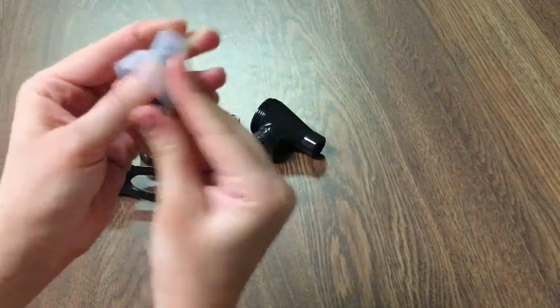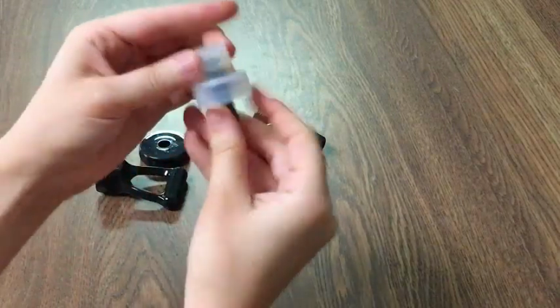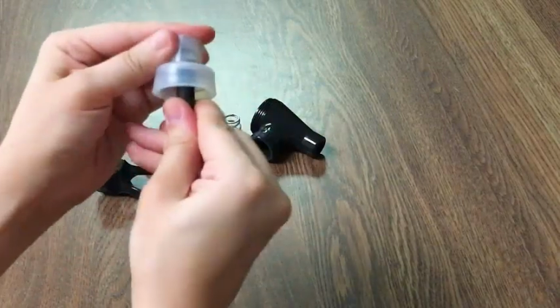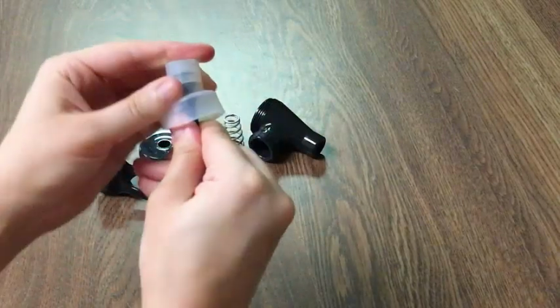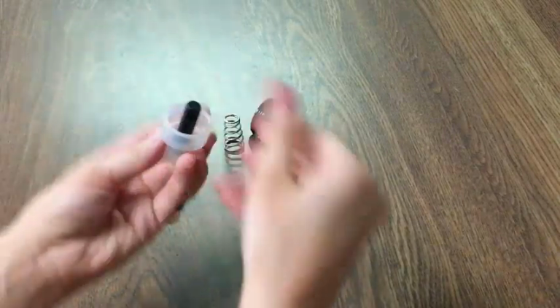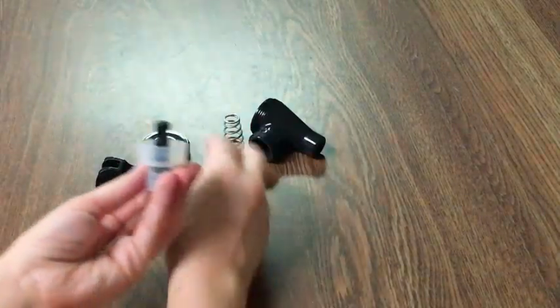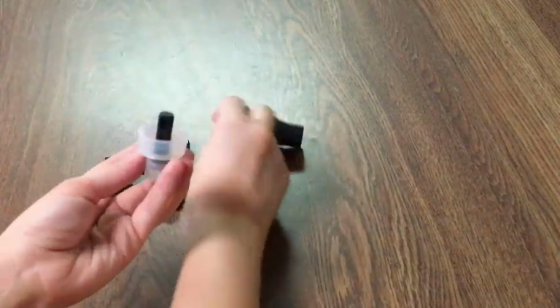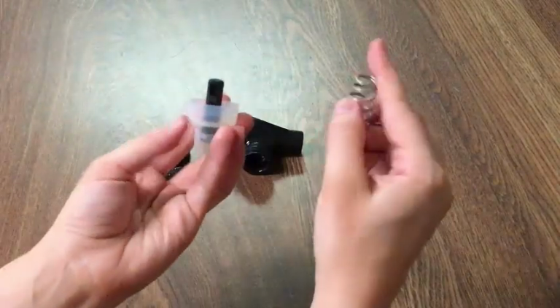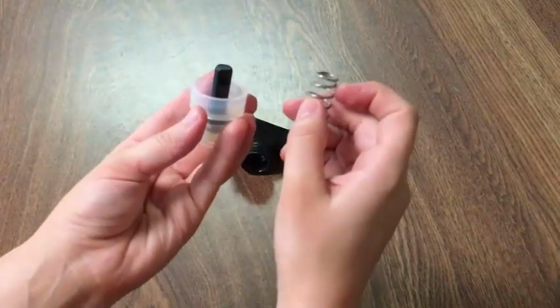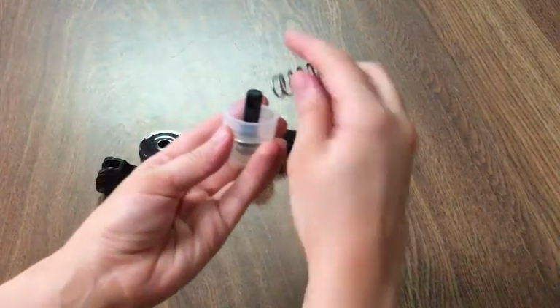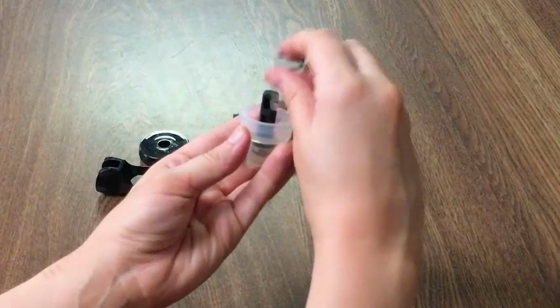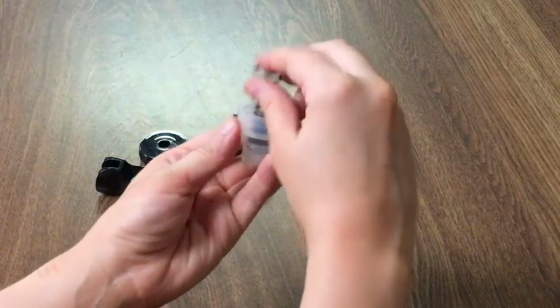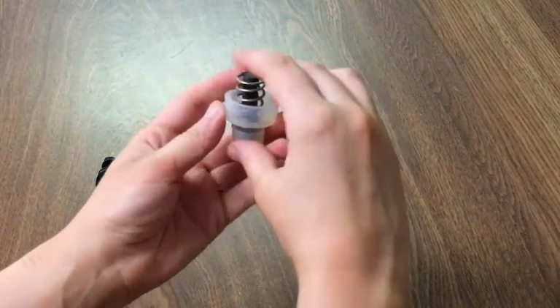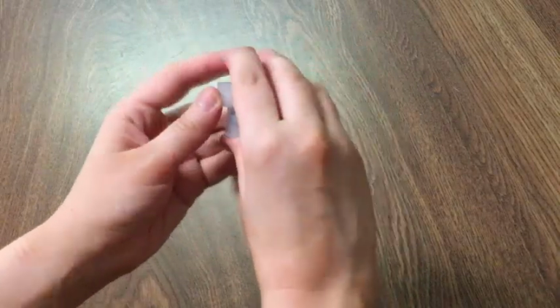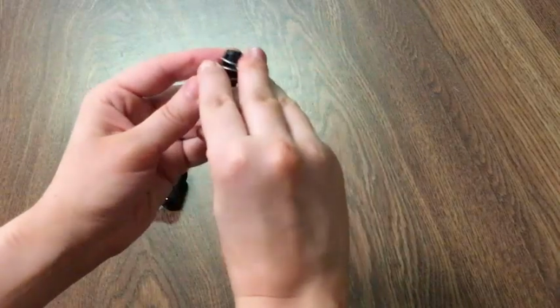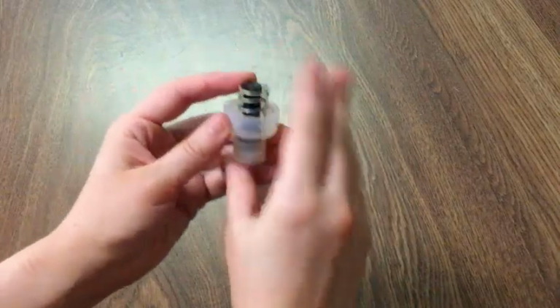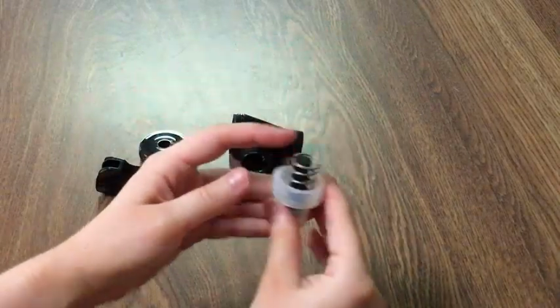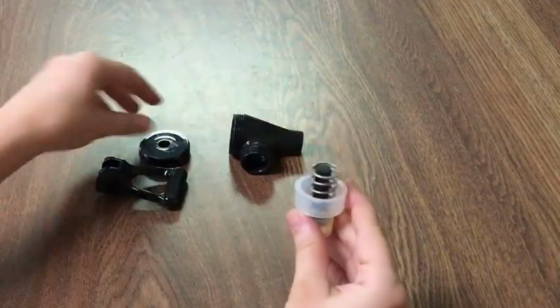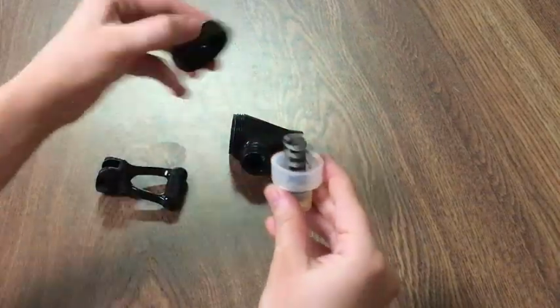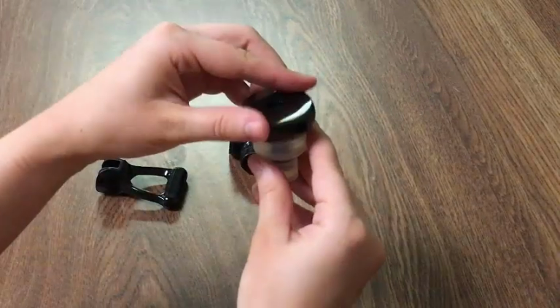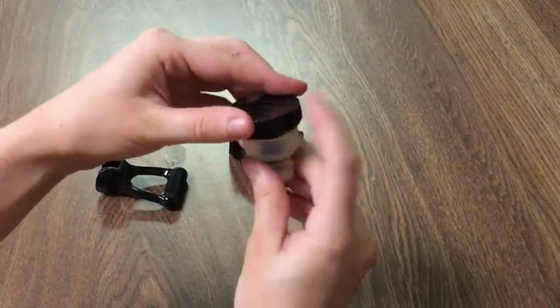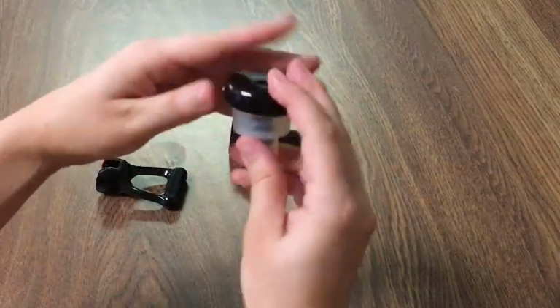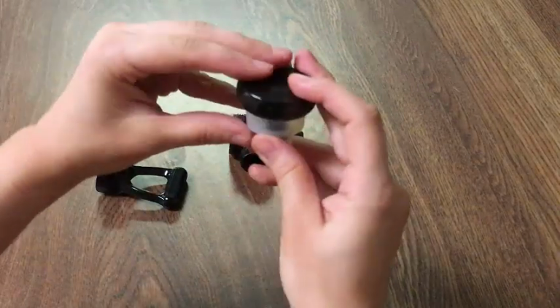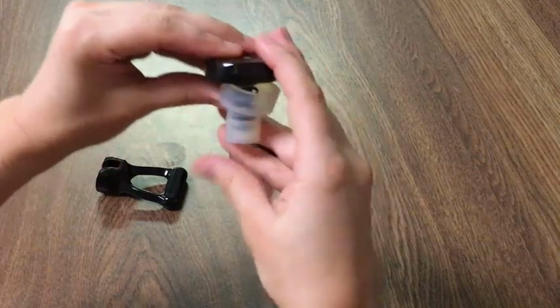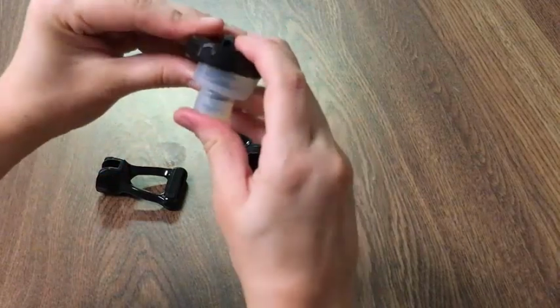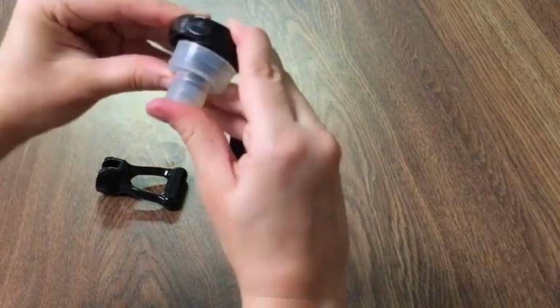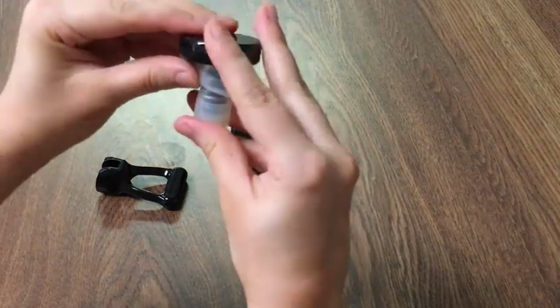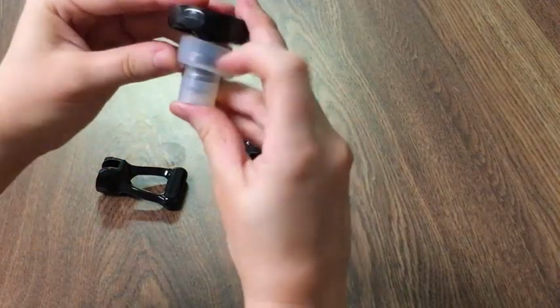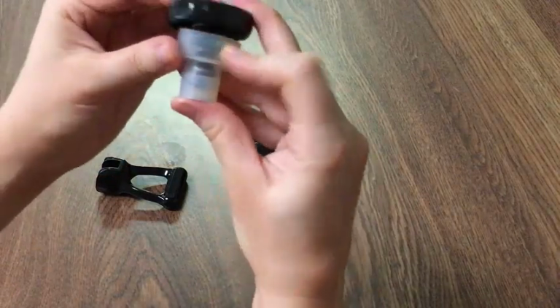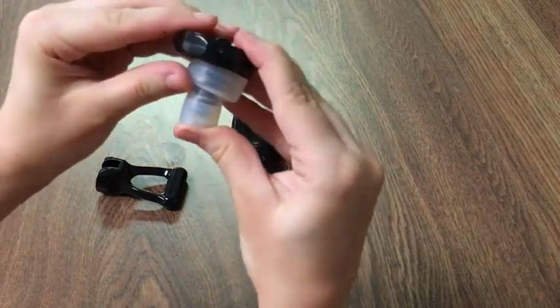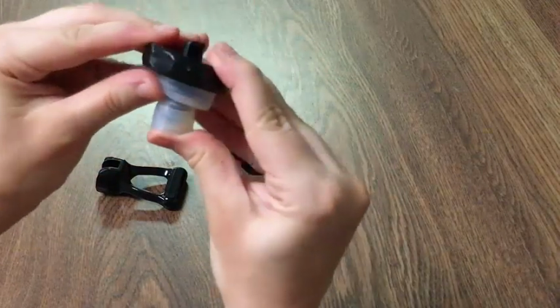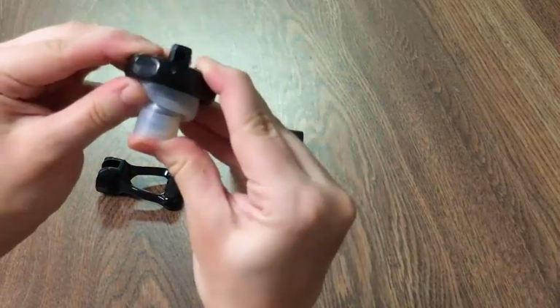Now that this is clicked in, we'll take the narrow end of the spring and place that over our stem. We'll now take the bottom of the handle and set that on top, making sure that the stem goes through the middle.